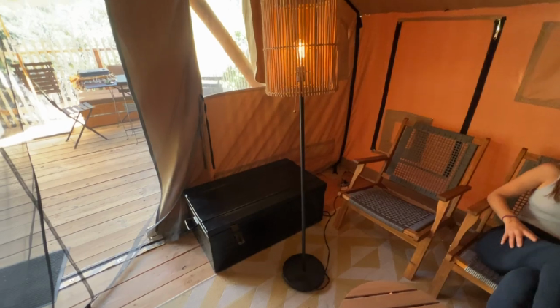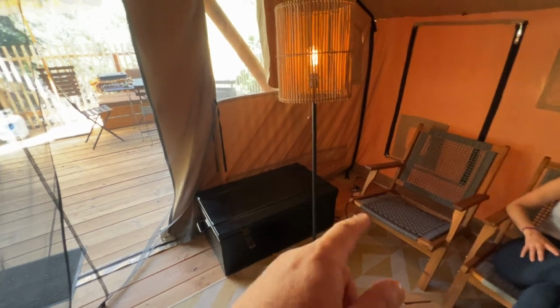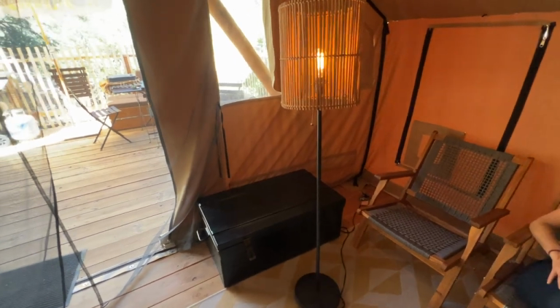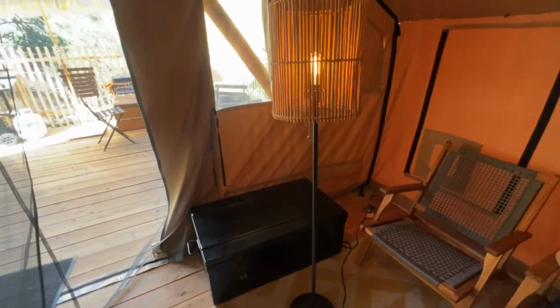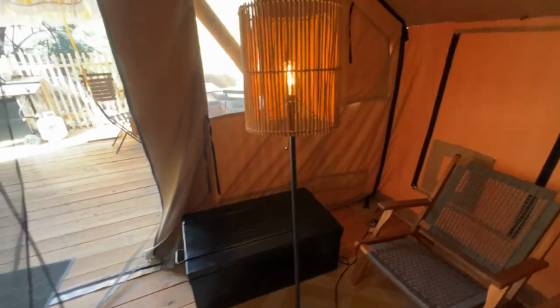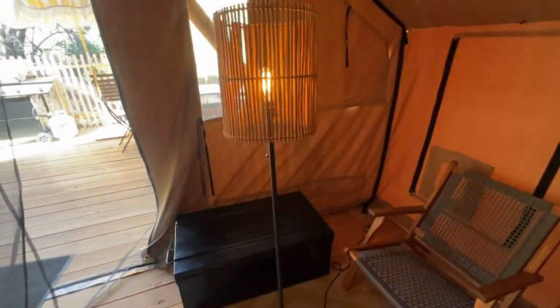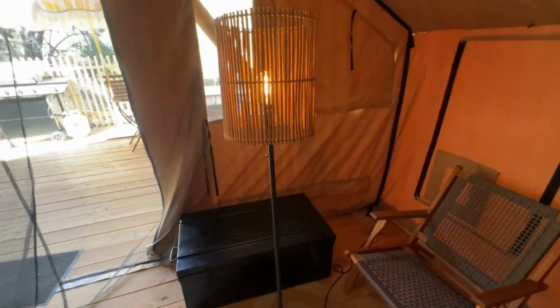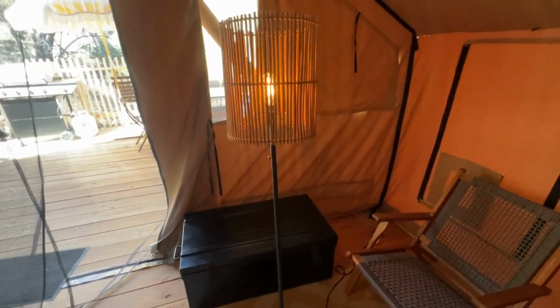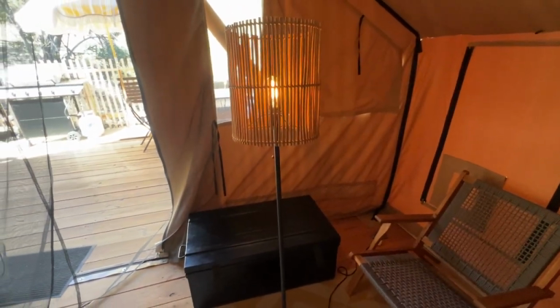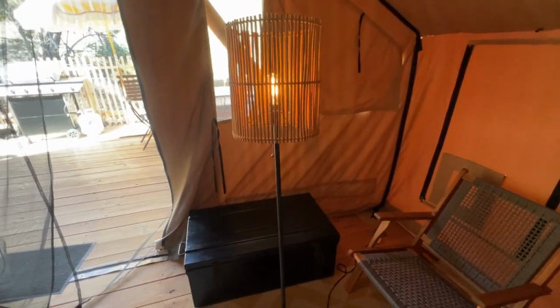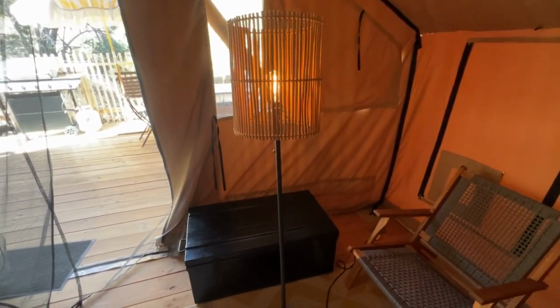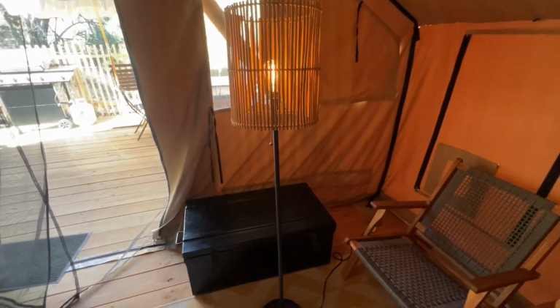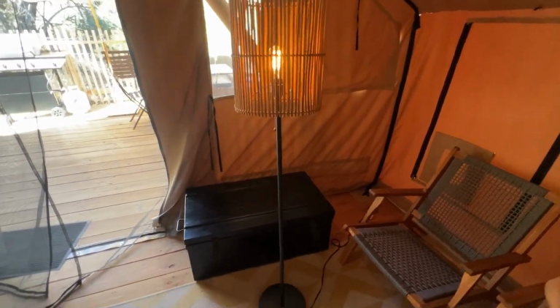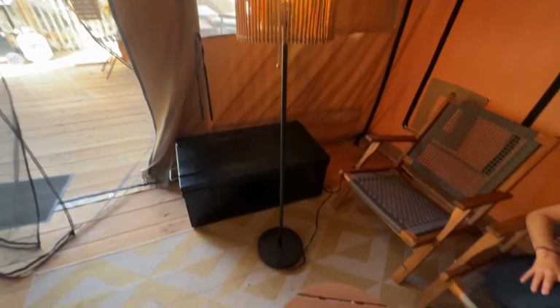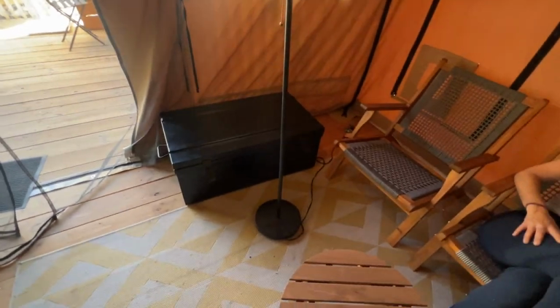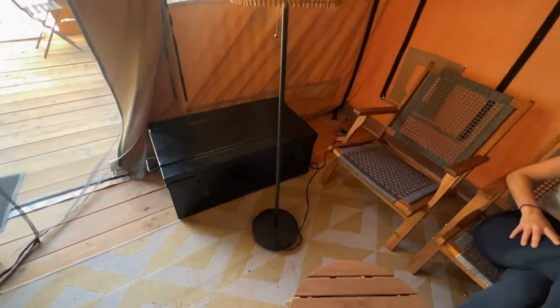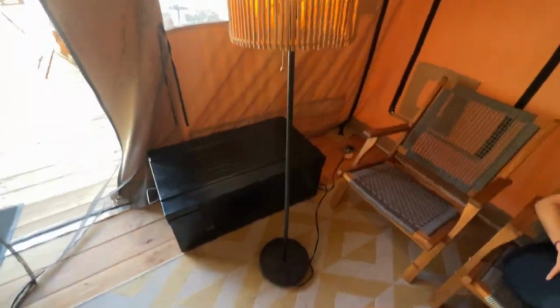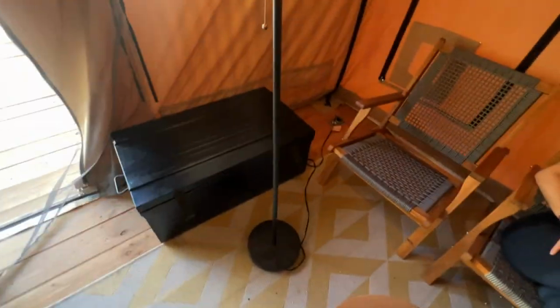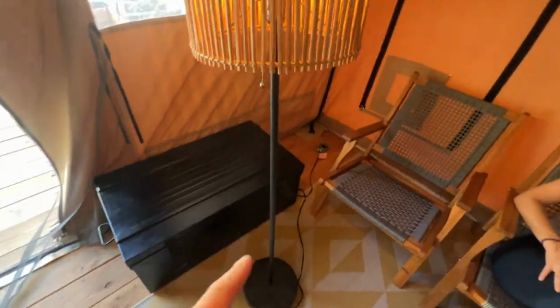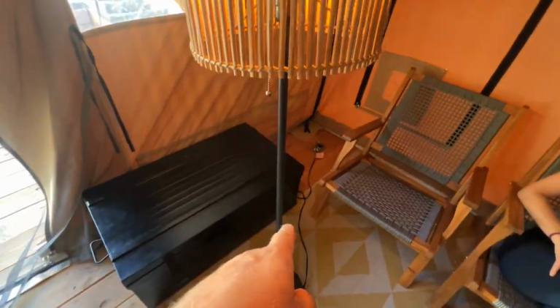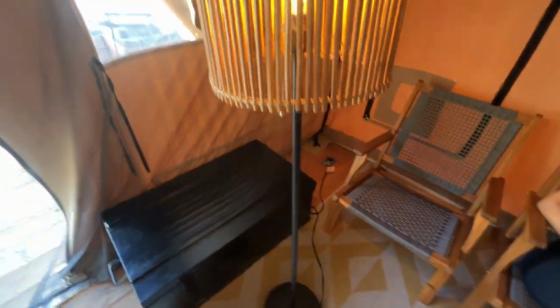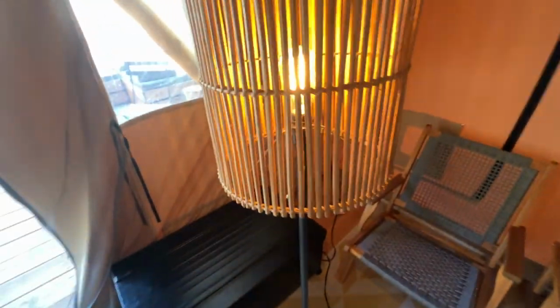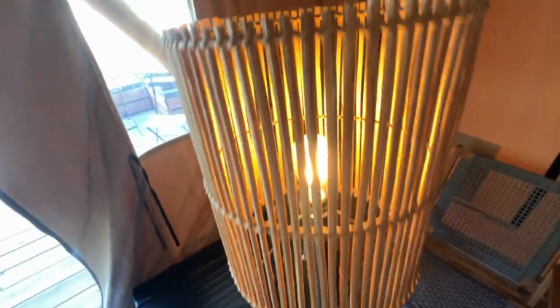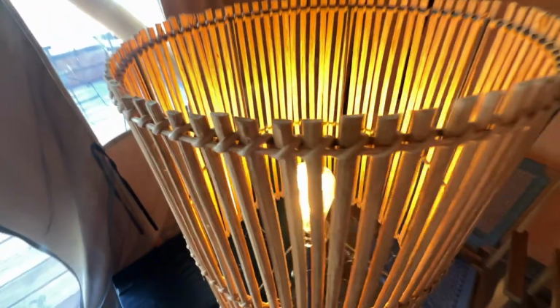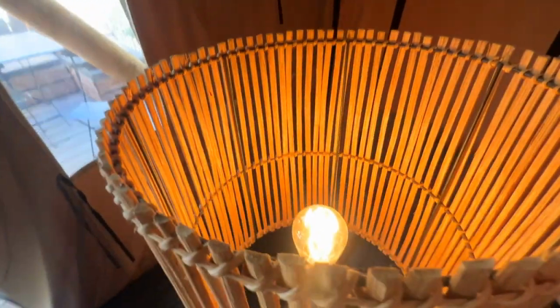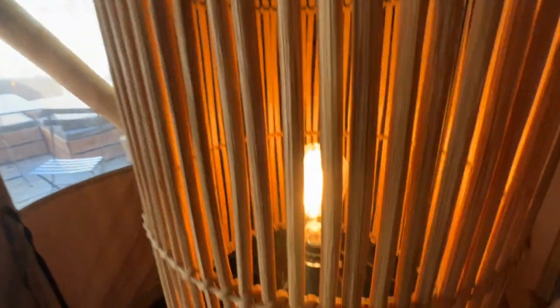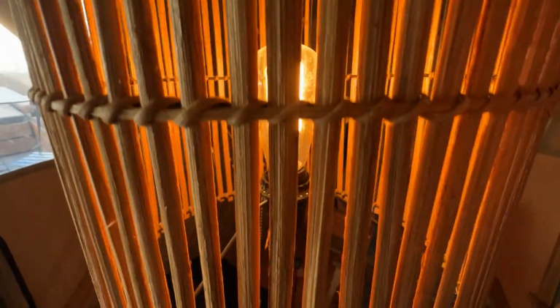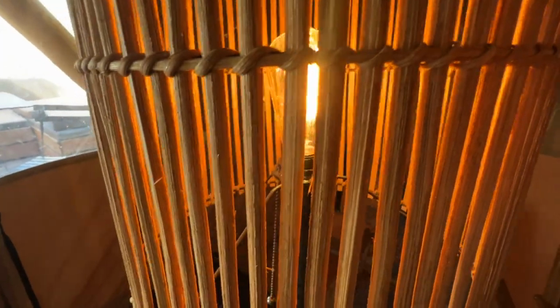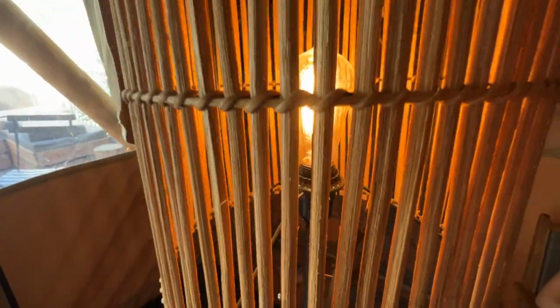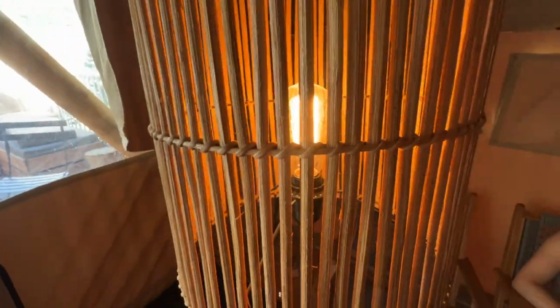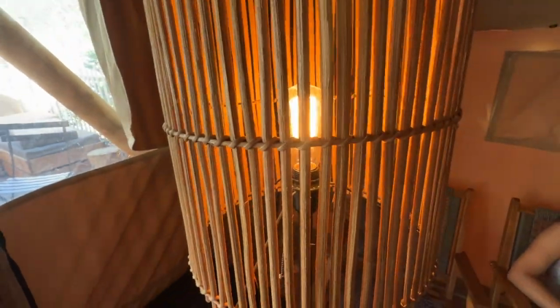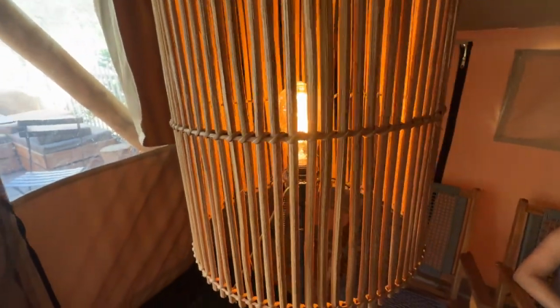Hey, what's up everyone, it's Jimbo. Today we're looking at this really cool, kind of modern boho — it has a mix of a few different styles. It's a floor lamp that's easy to put together, just untwist. I have an Edison bulb in there that looks really cool, but you can obviously put a lighter, wider bulb in there if you want.